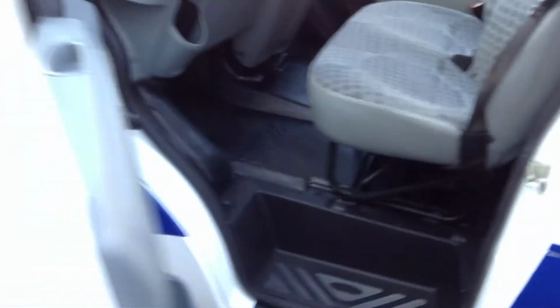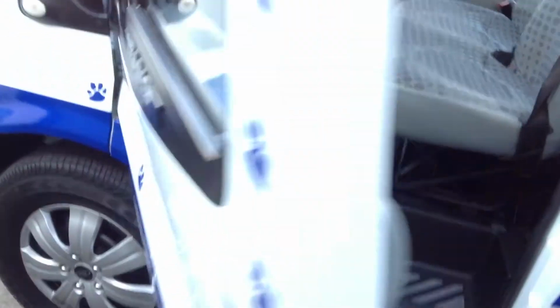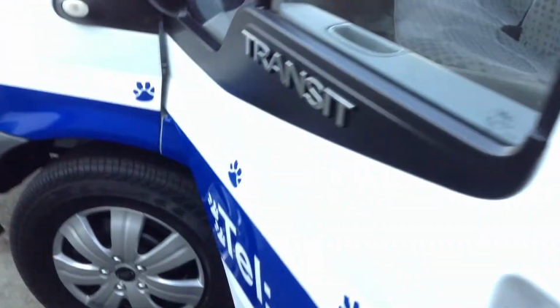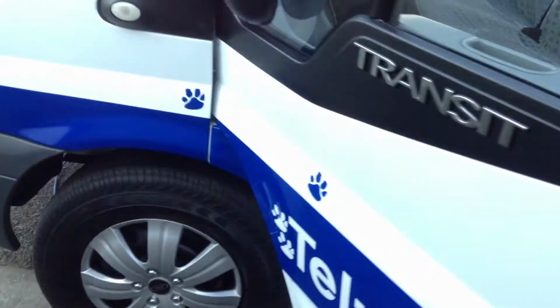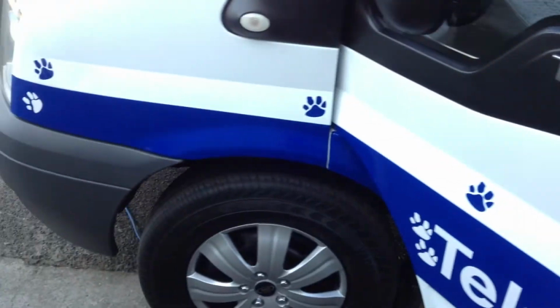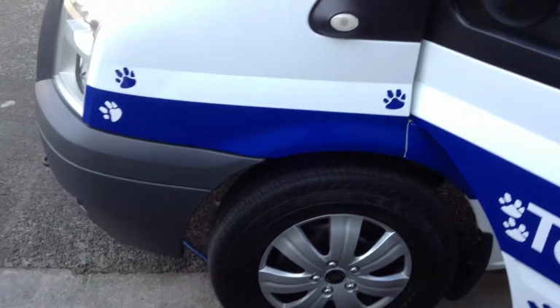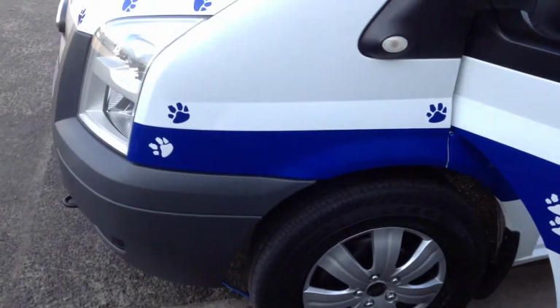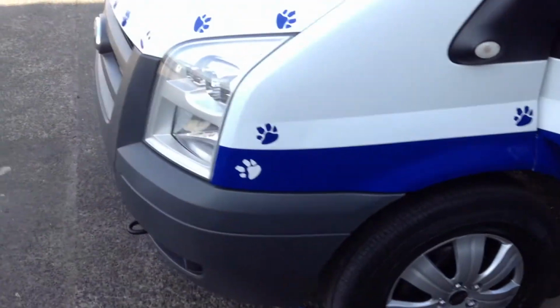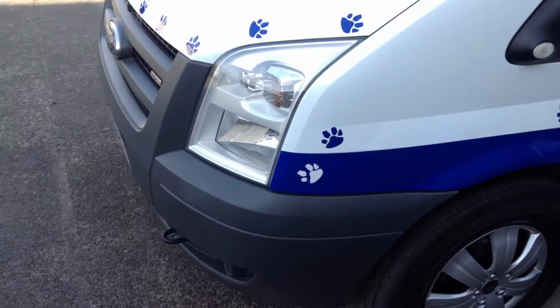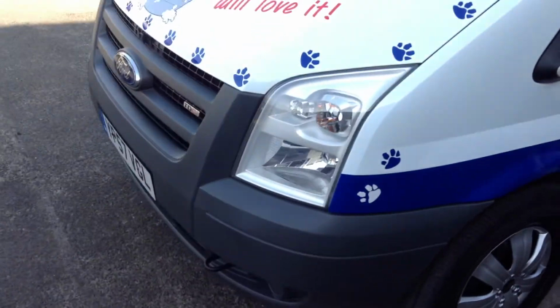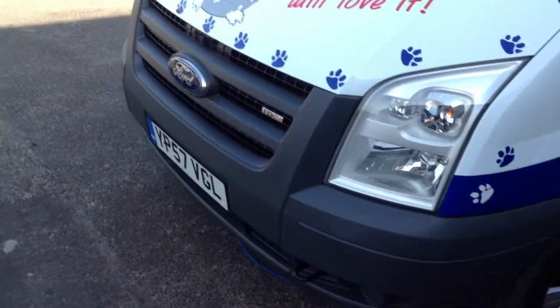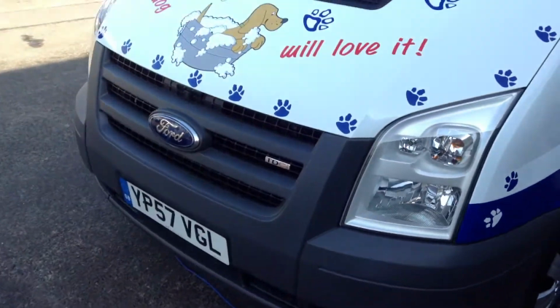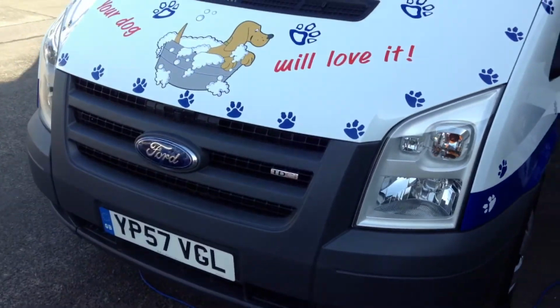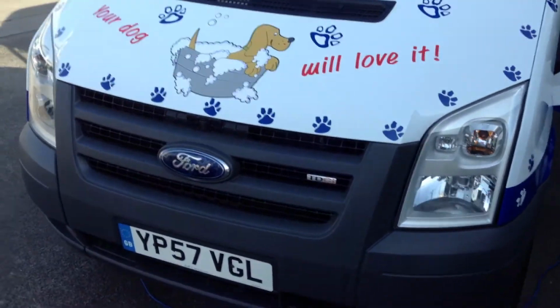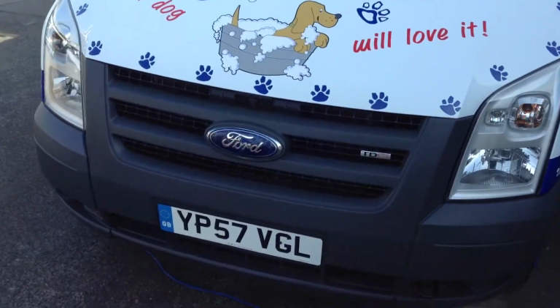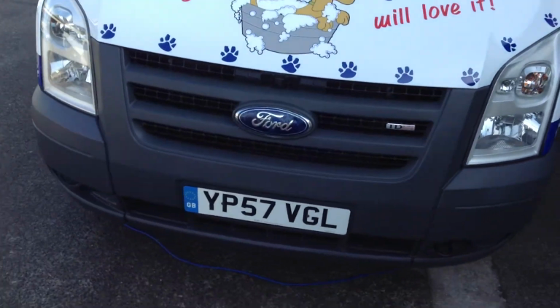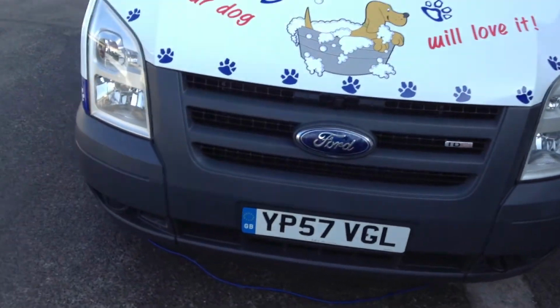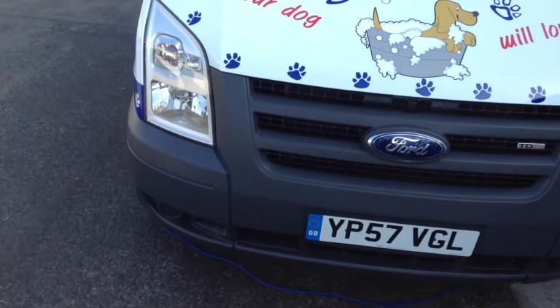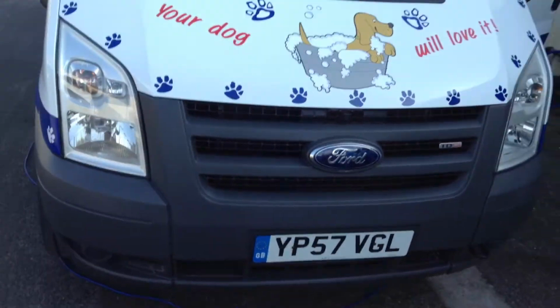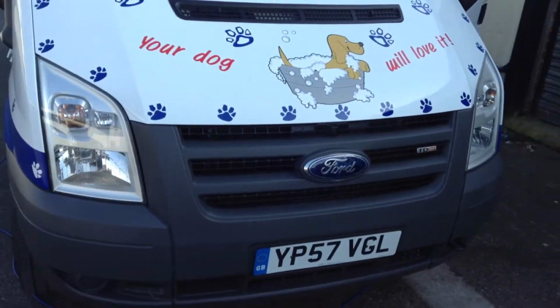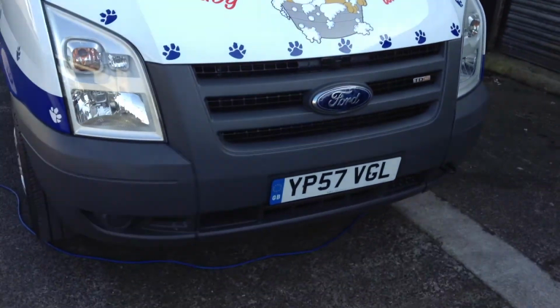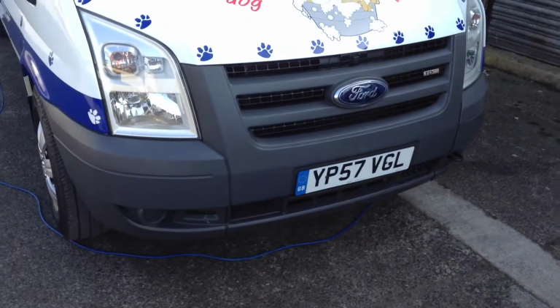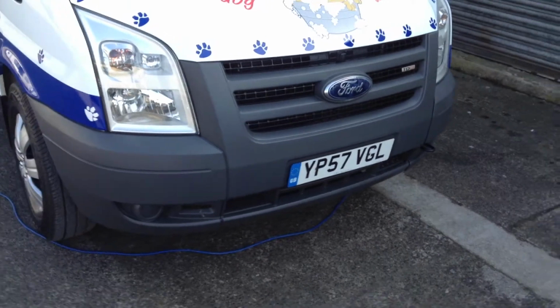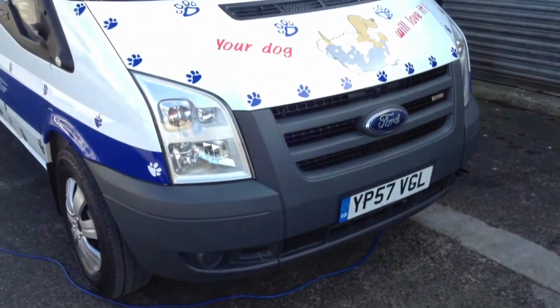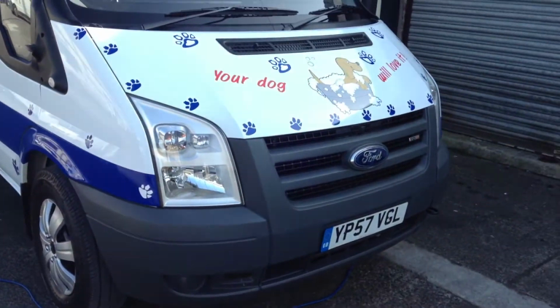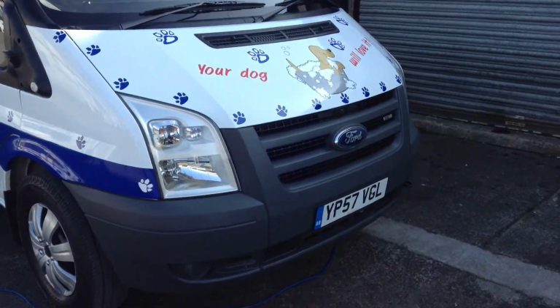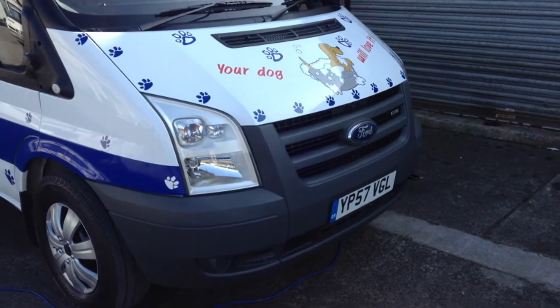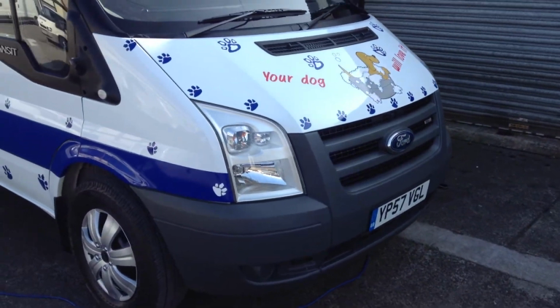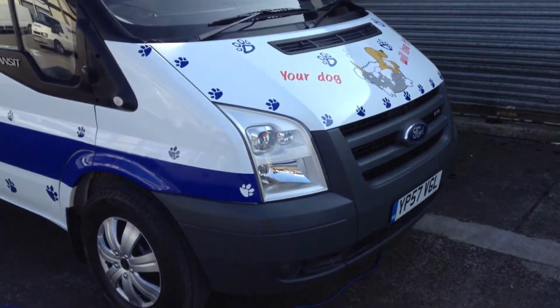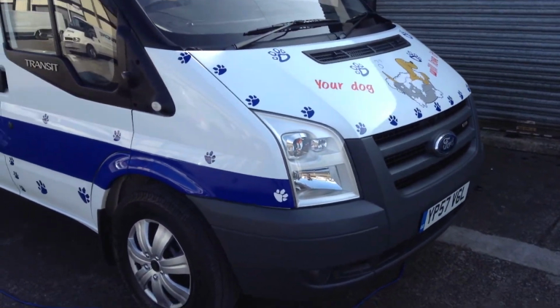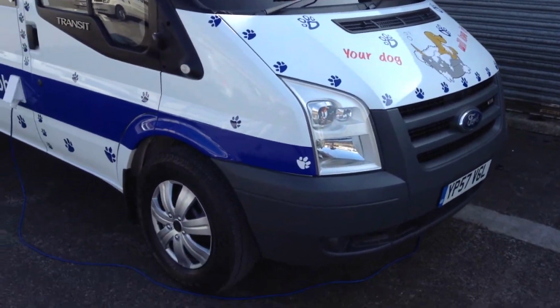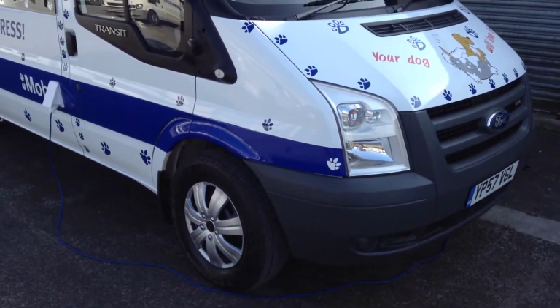I'll just come round the front now. This is the revised model, so you've got the new front on this transit and a revised engine as well — it's better on fuel.